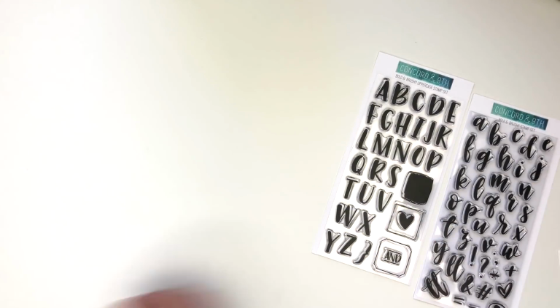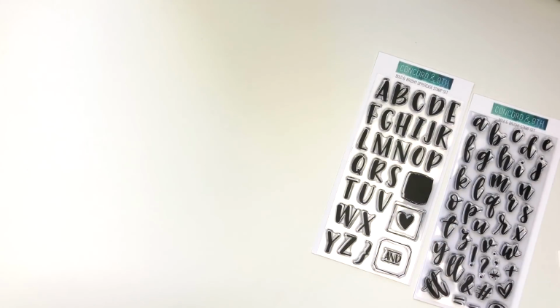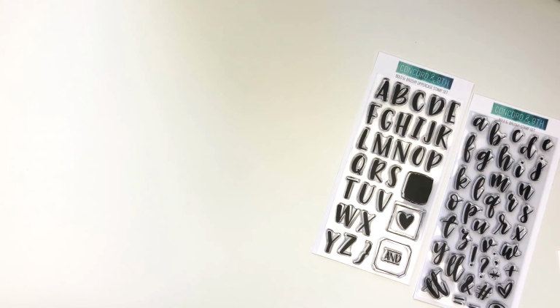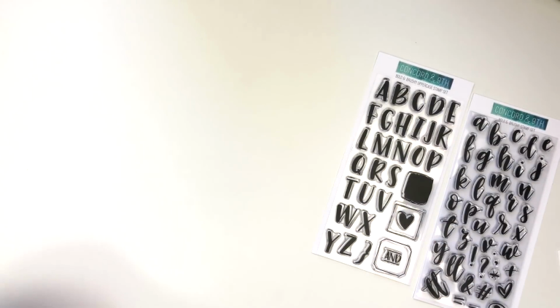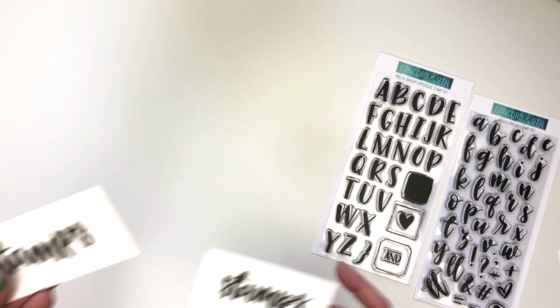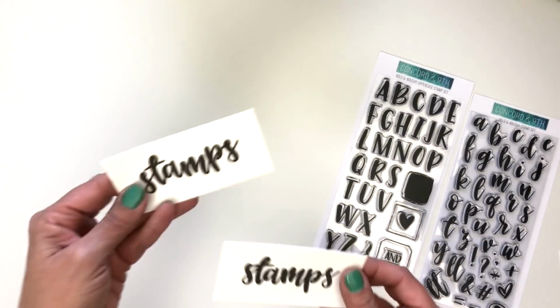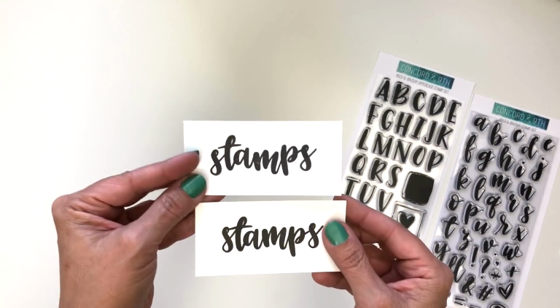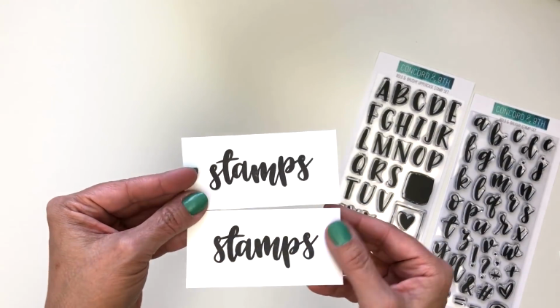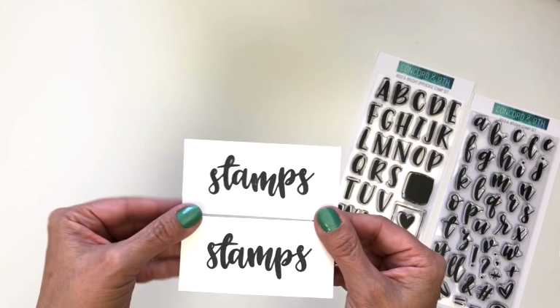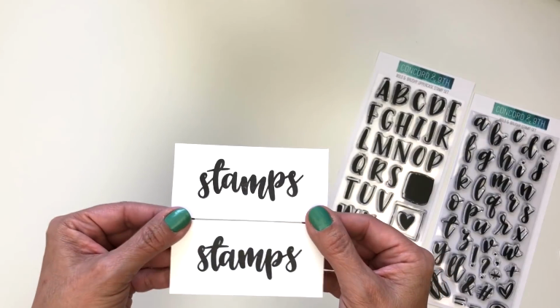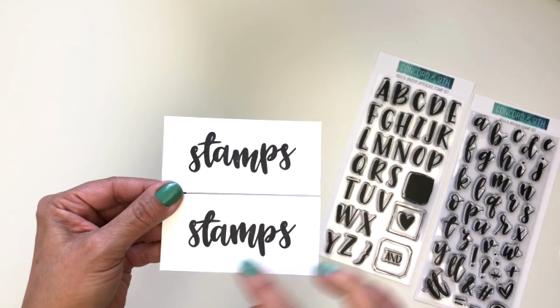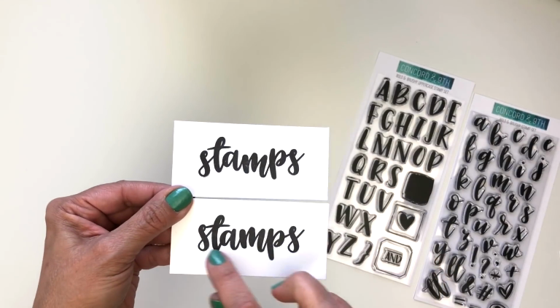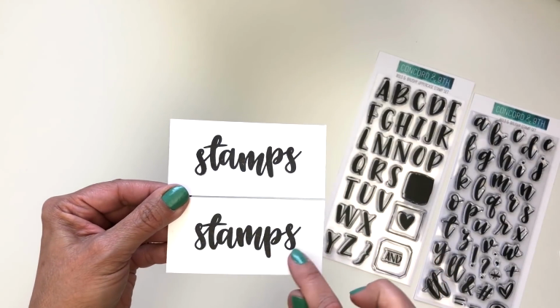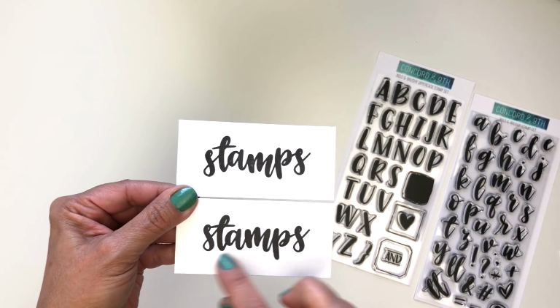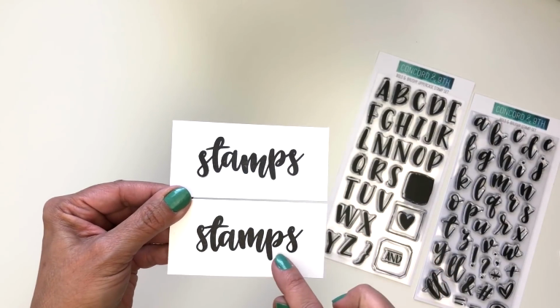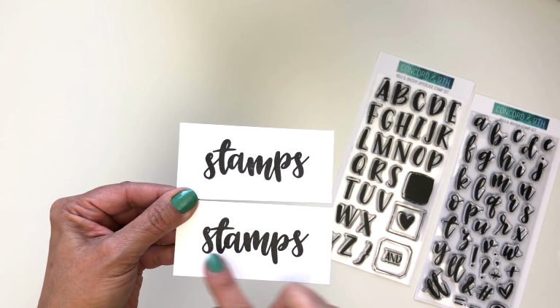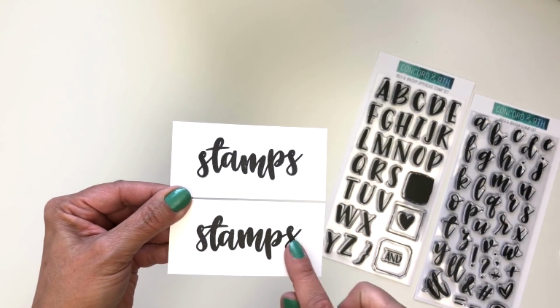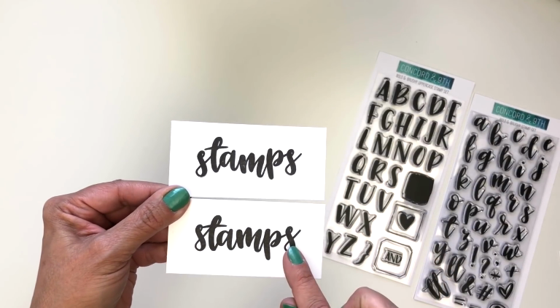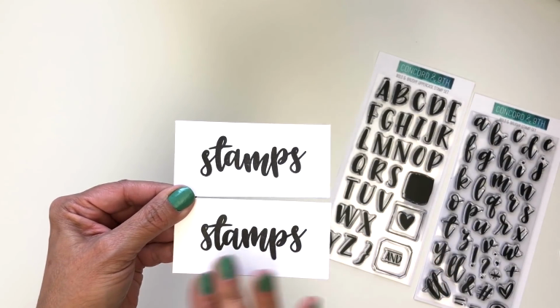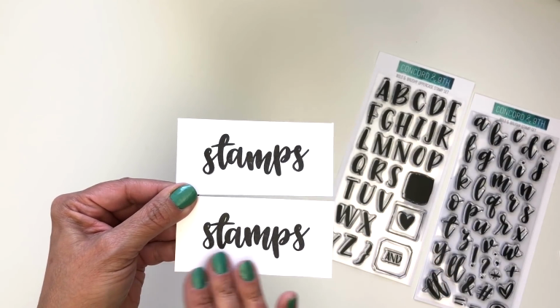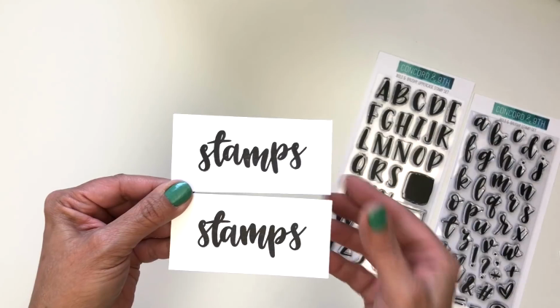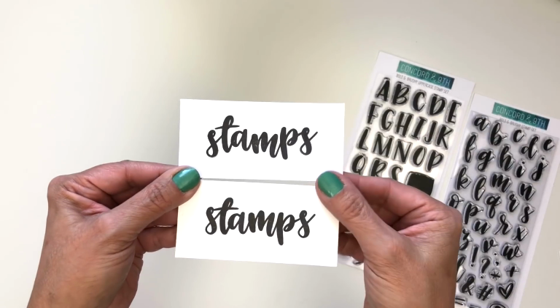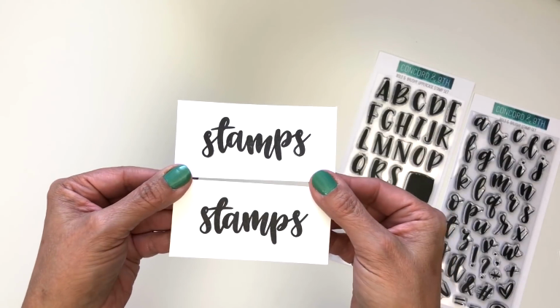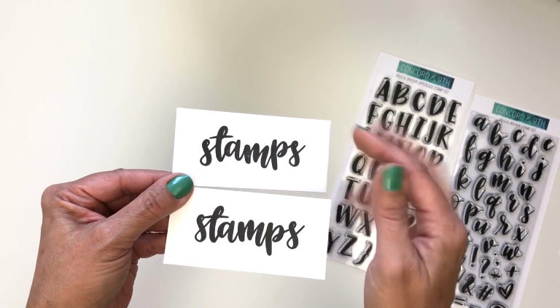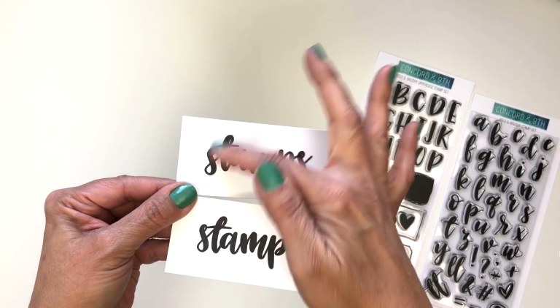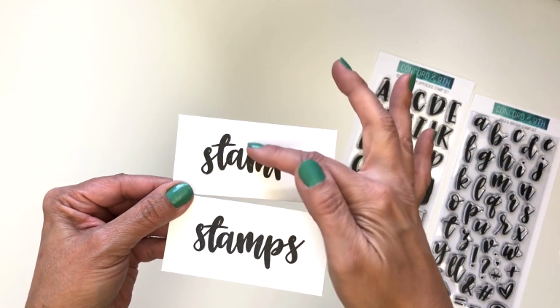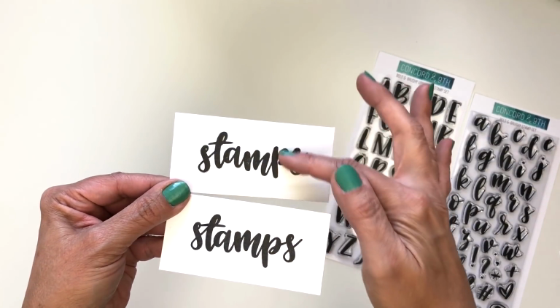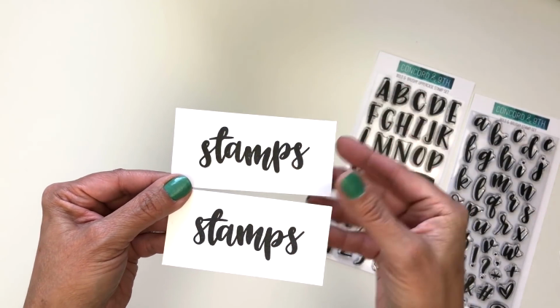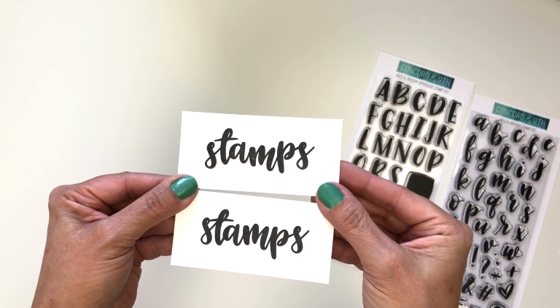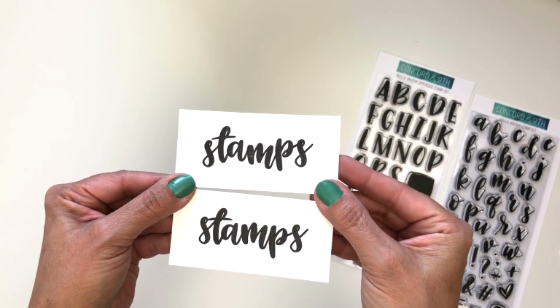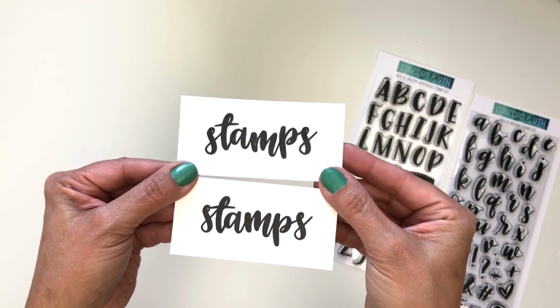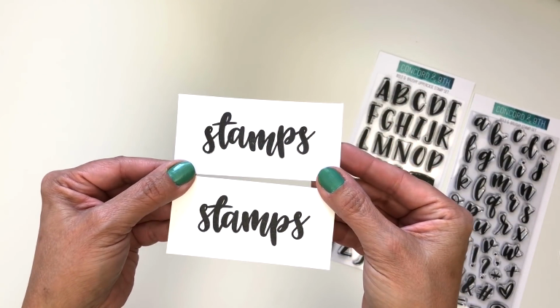You can stamp in a straight line and they're all connected together, which looks really uniform. Or you can jog your letters up and down, which makes it look a little more playful.